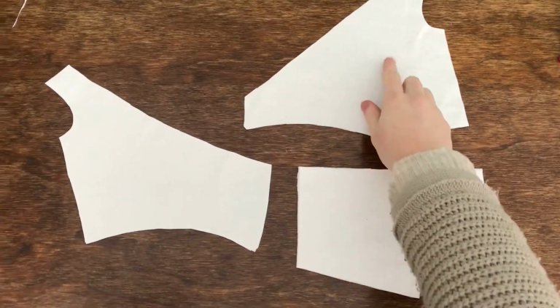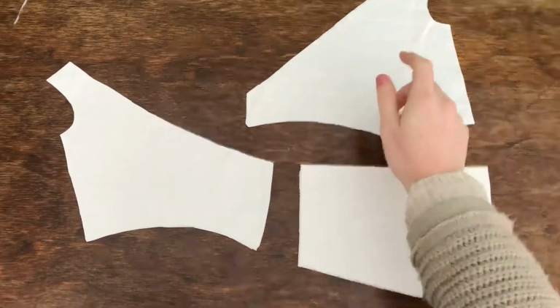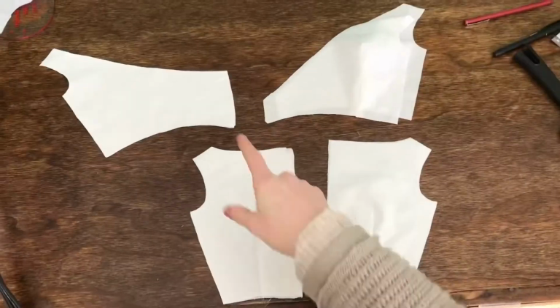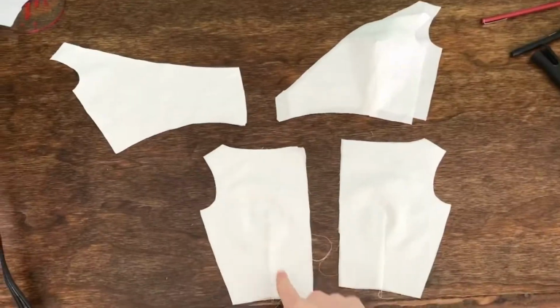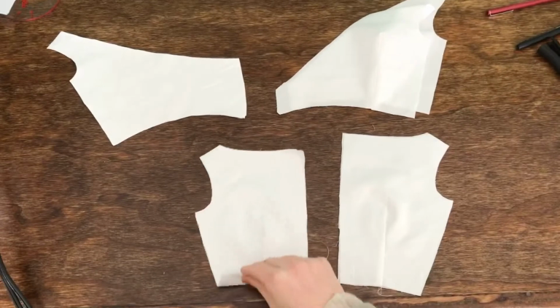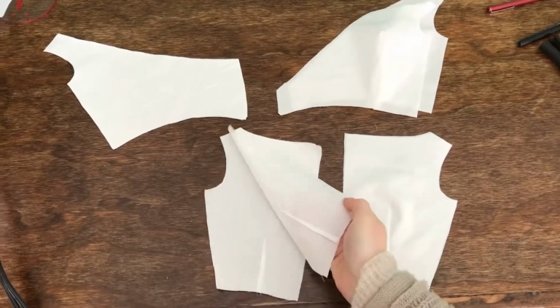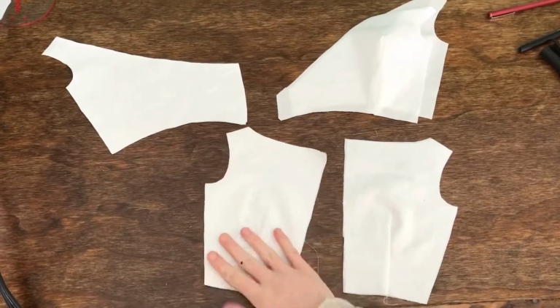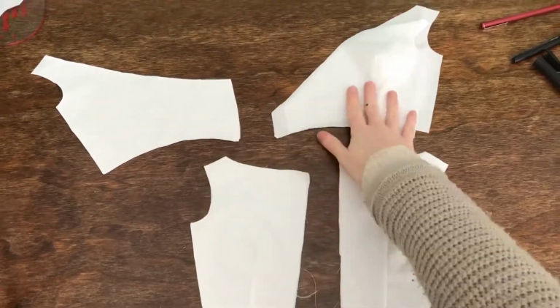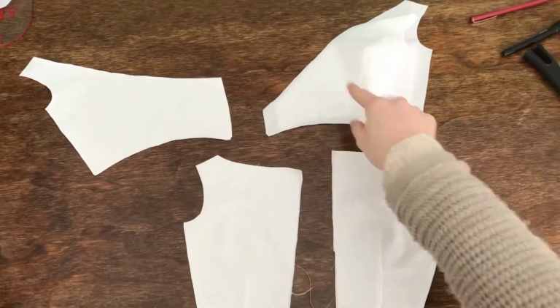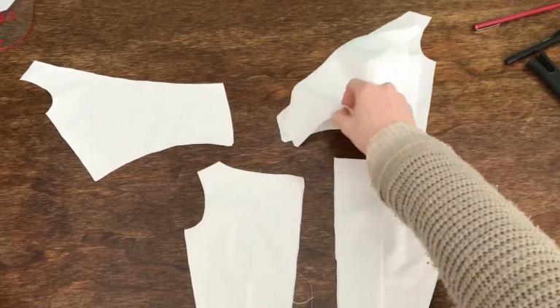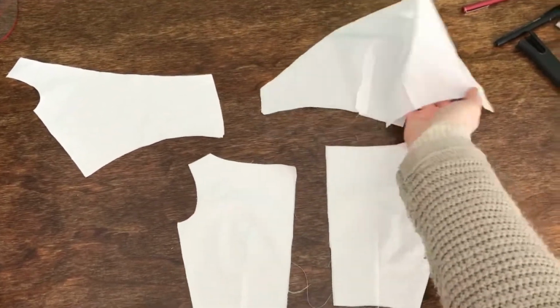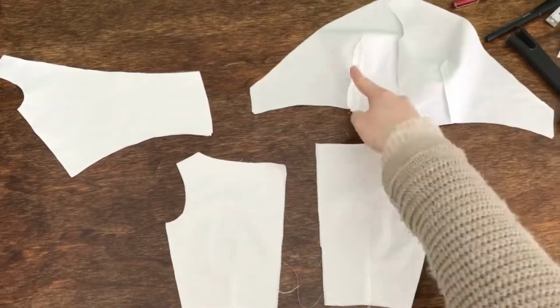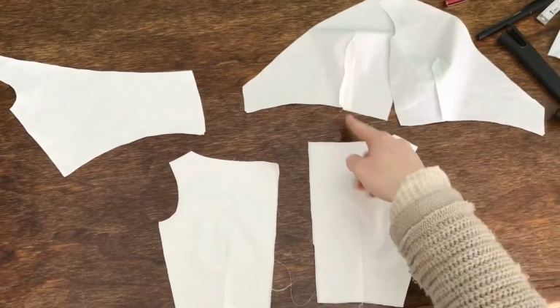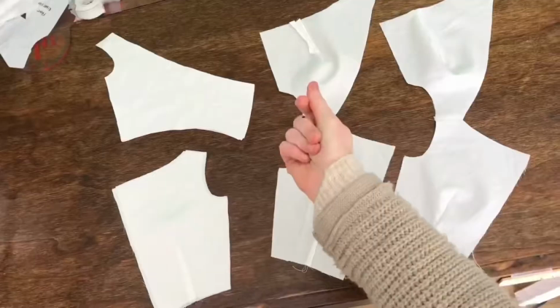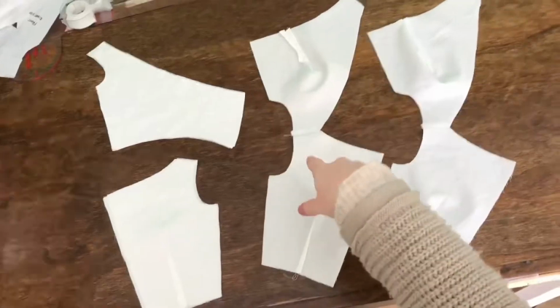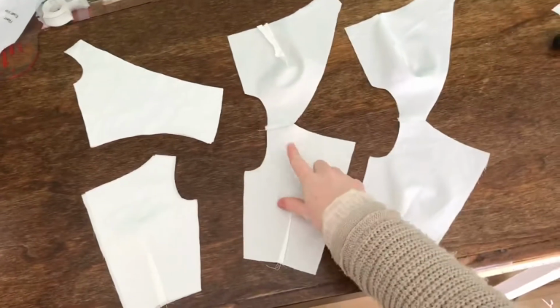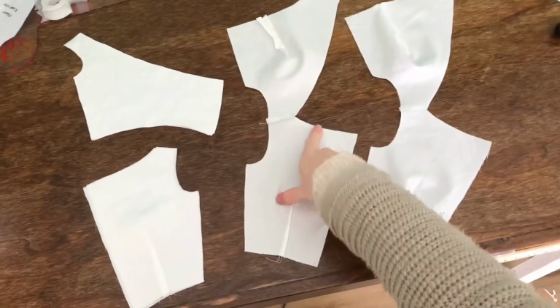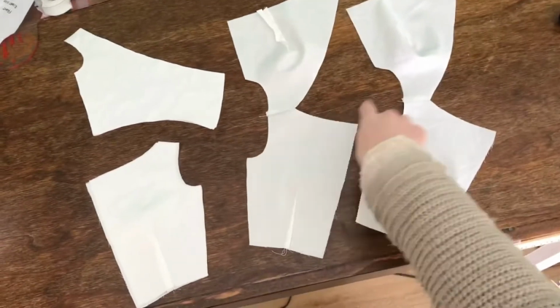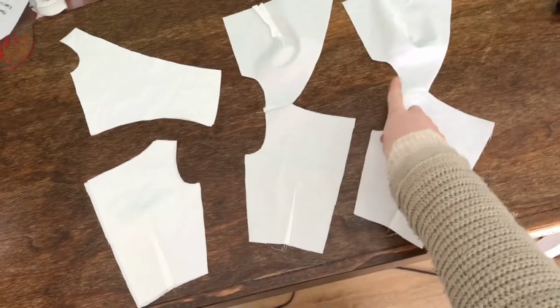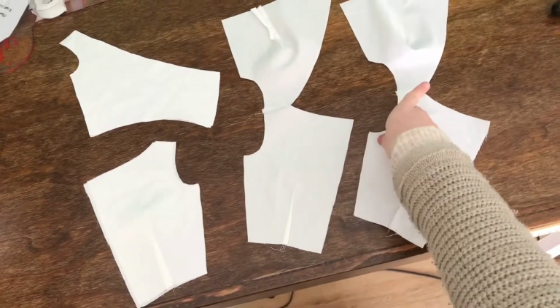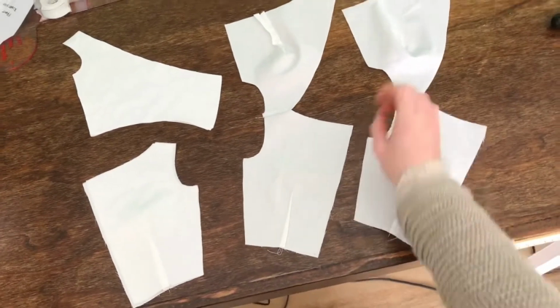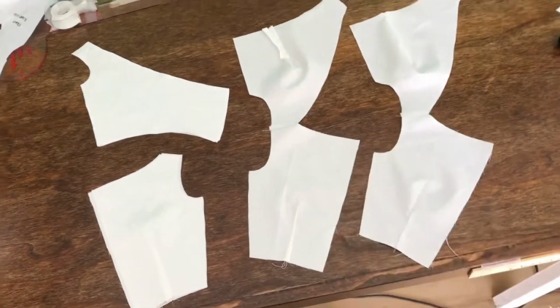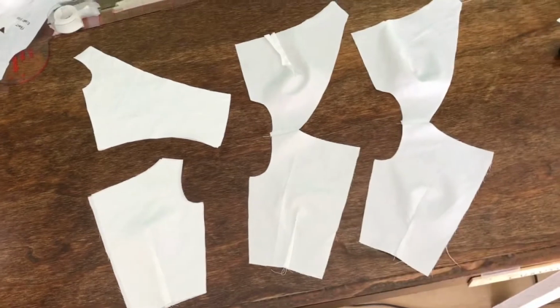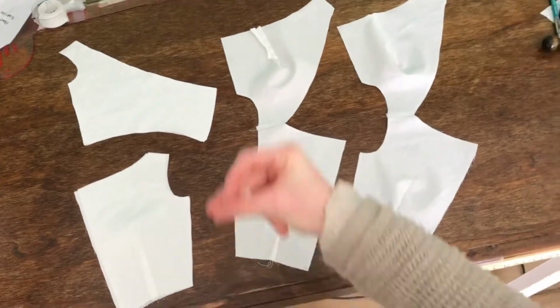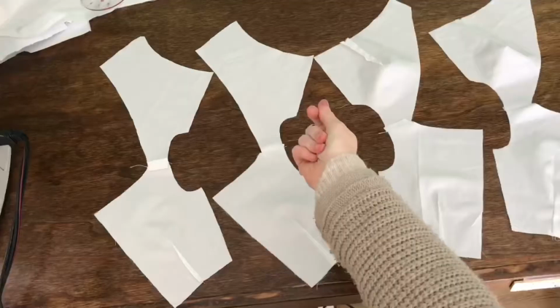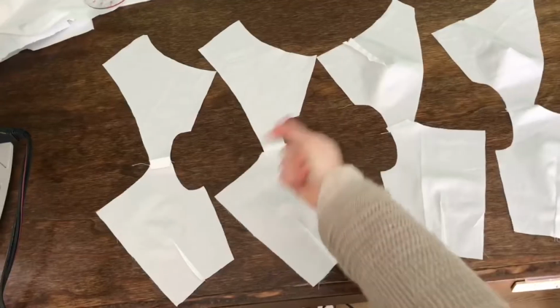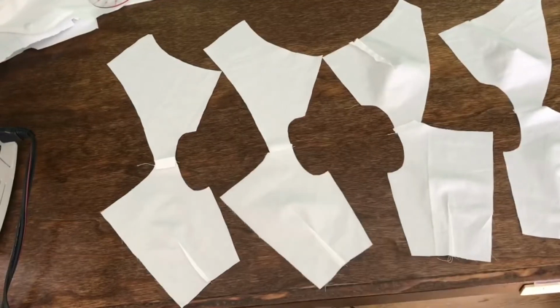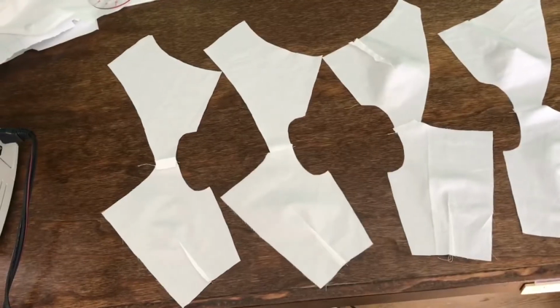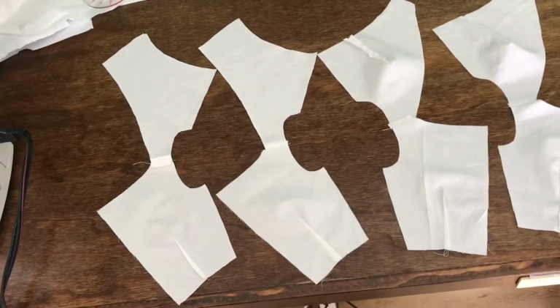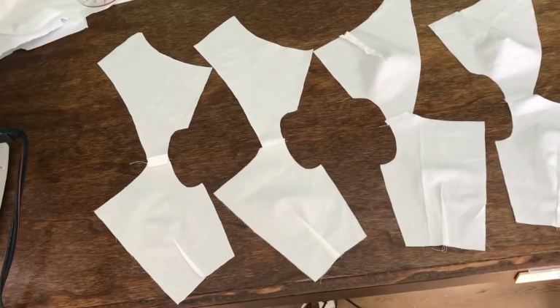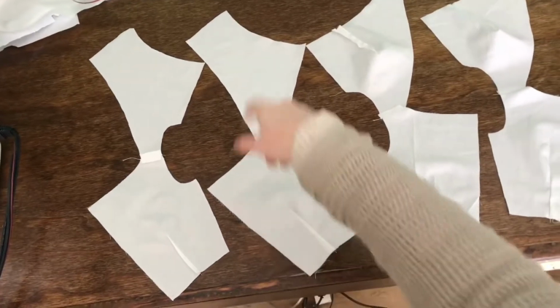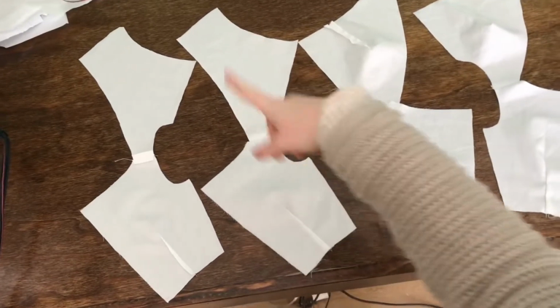As you can see, next are the darts. We sew darts for the lining and the face. Now we're going to do shoulder seams for one and shoulder seams for the other side.